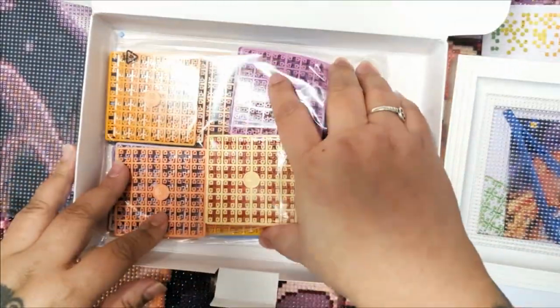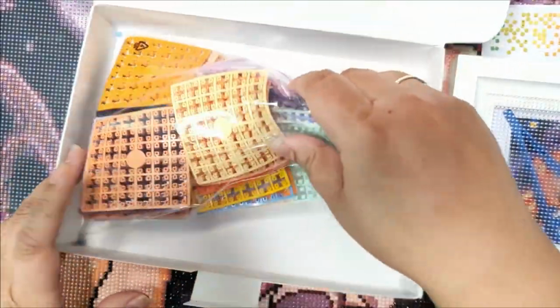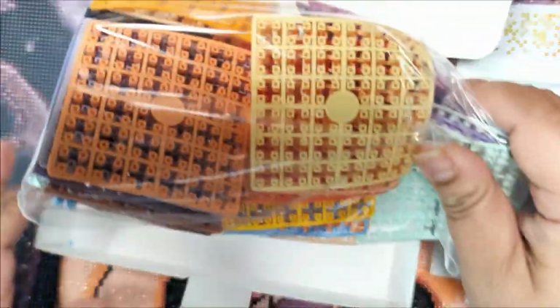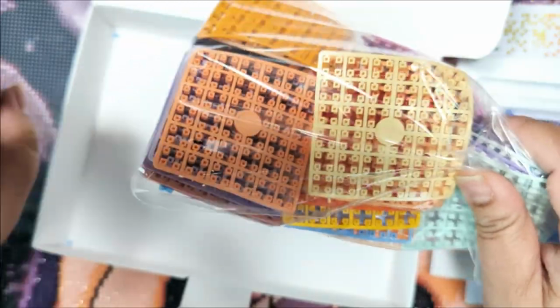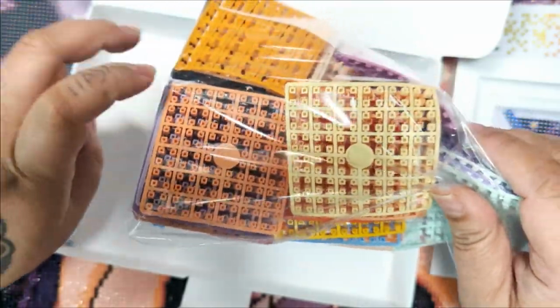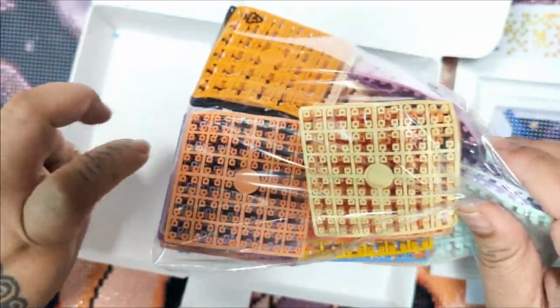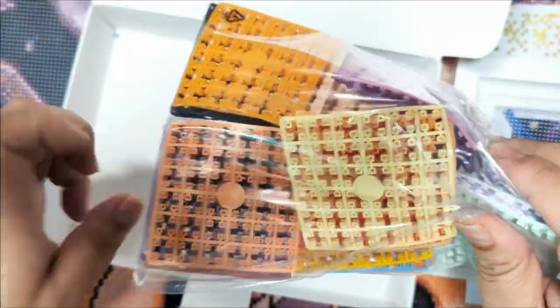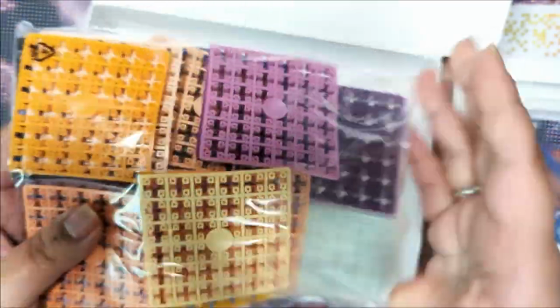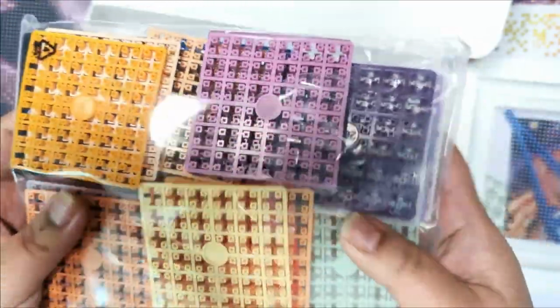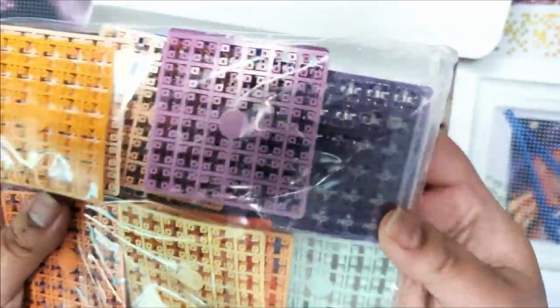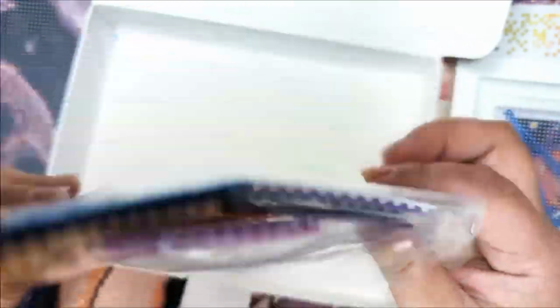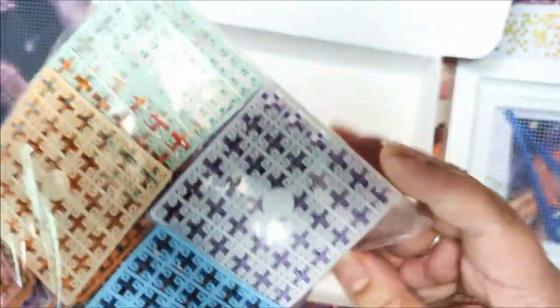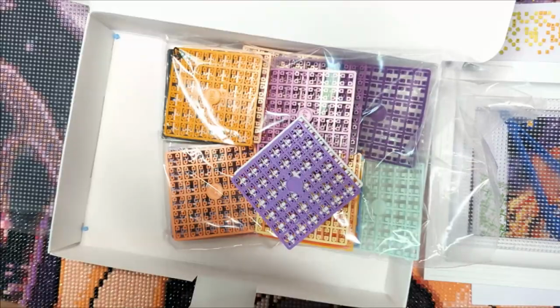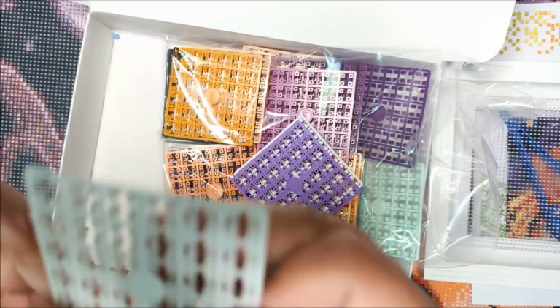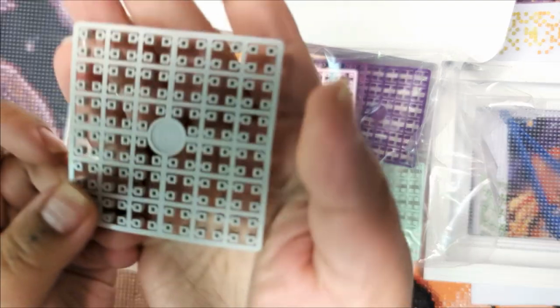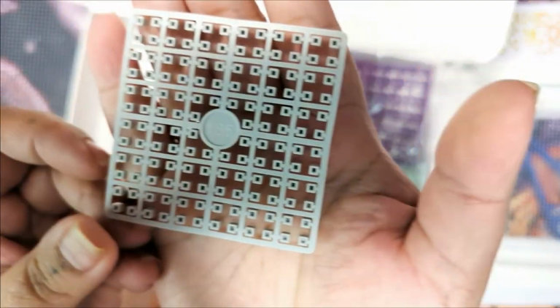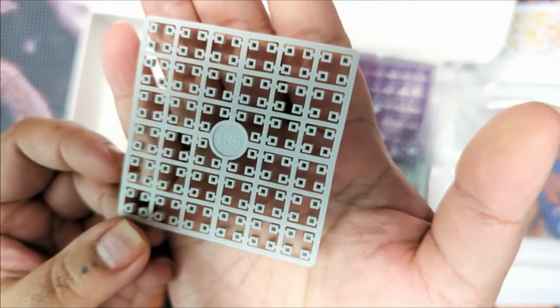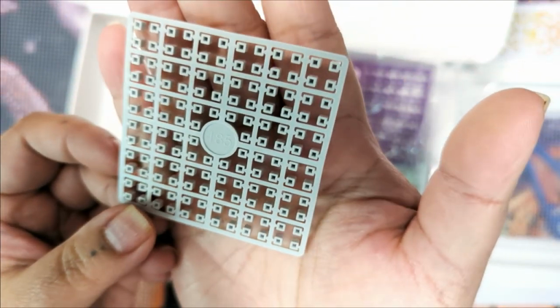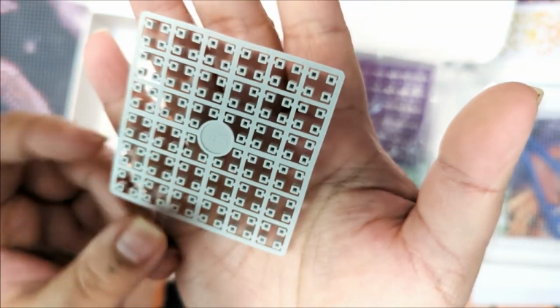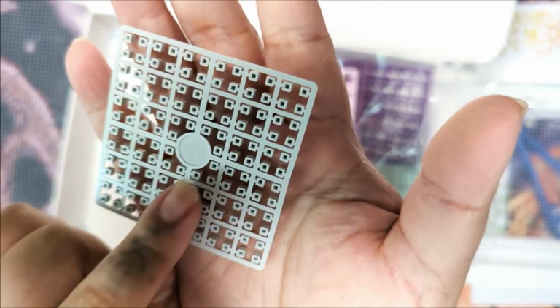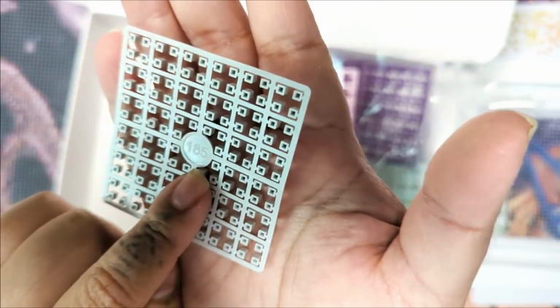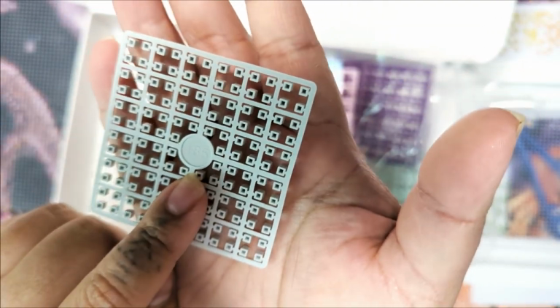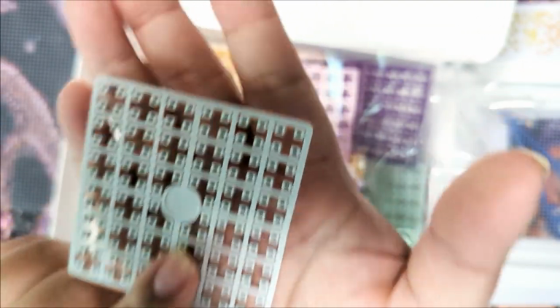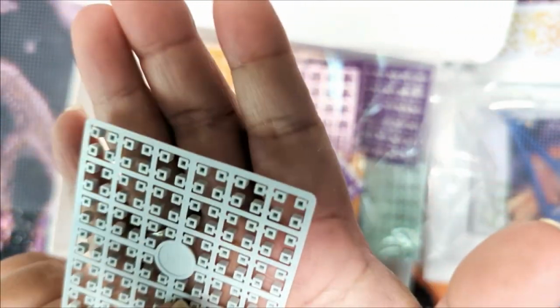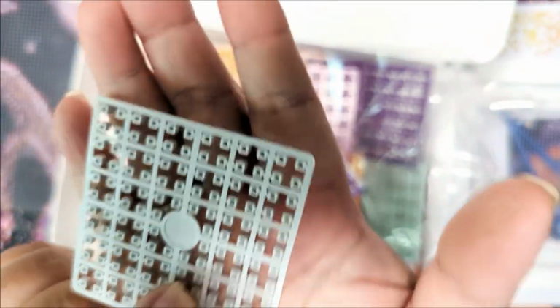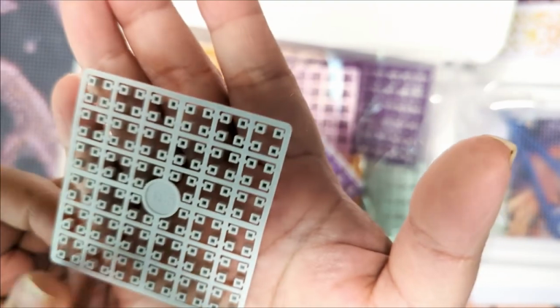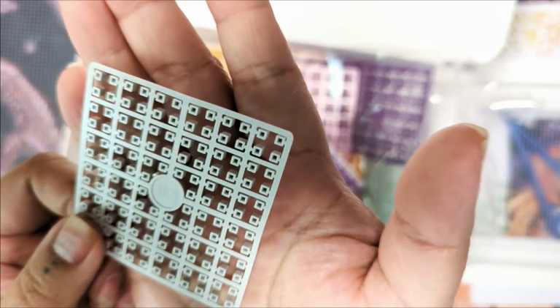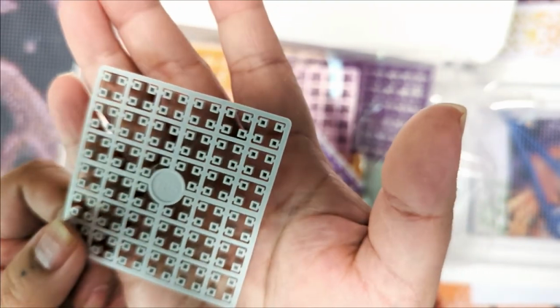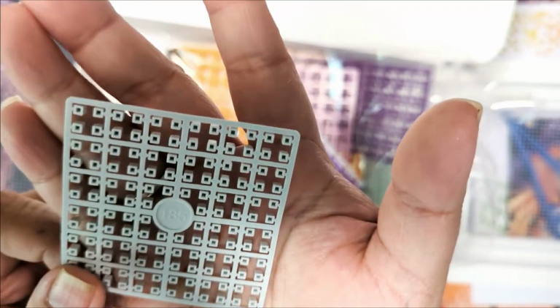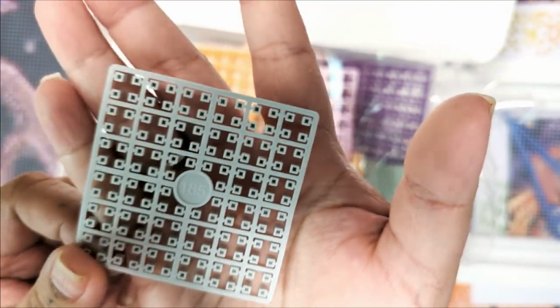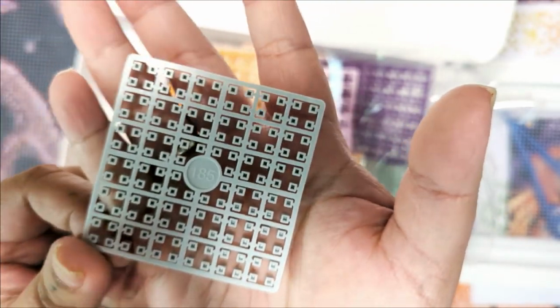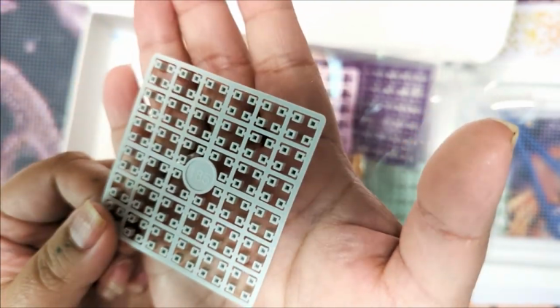And then these are our drills — I want to call them drills, I don't know what you would call them. It says in the instructions on the back of each pixel, you can see in the middle there it says 185. So that's the color.